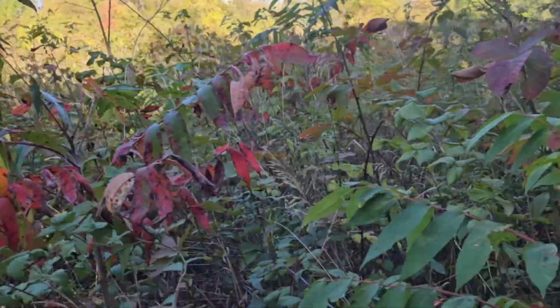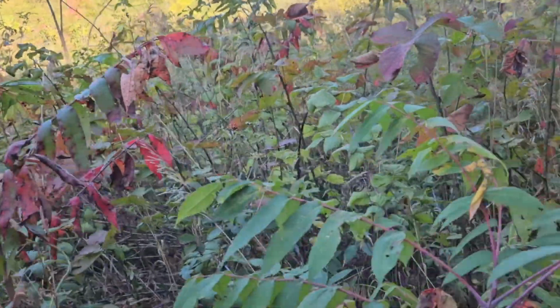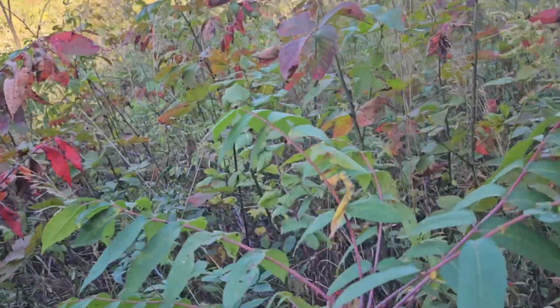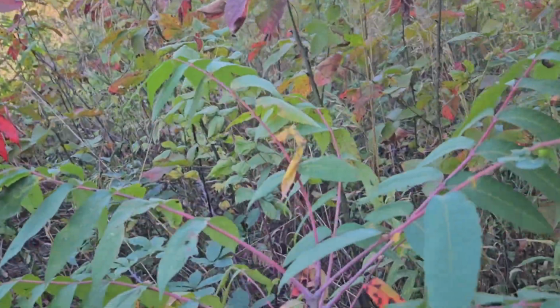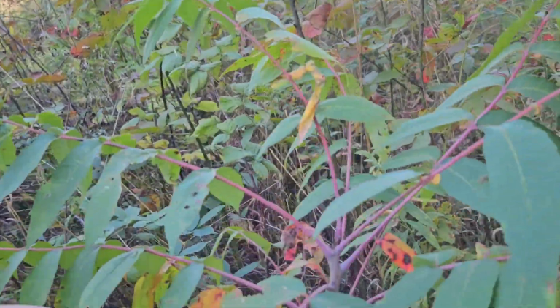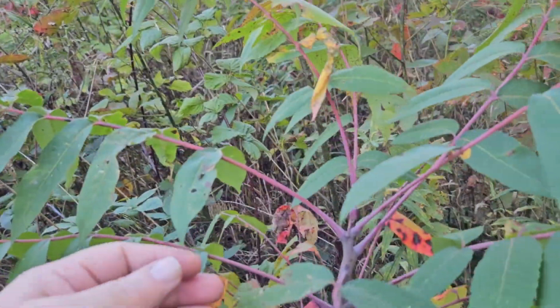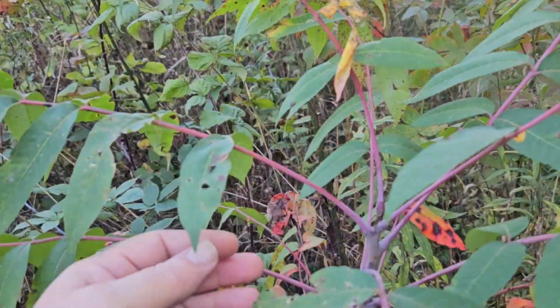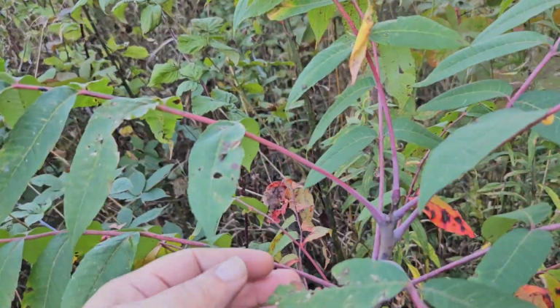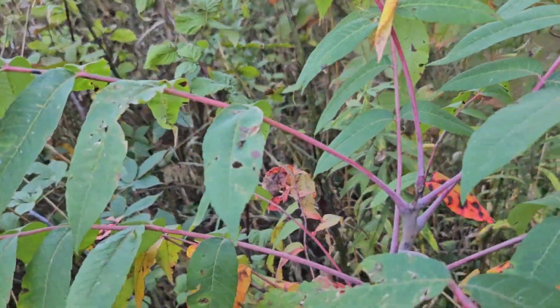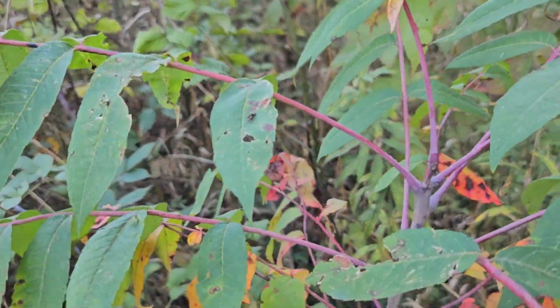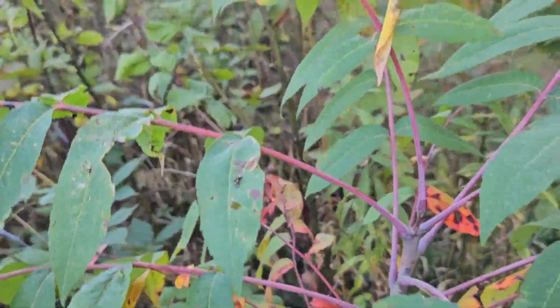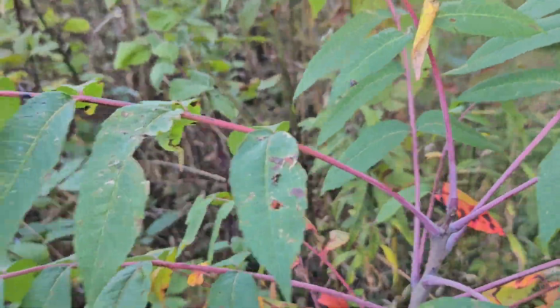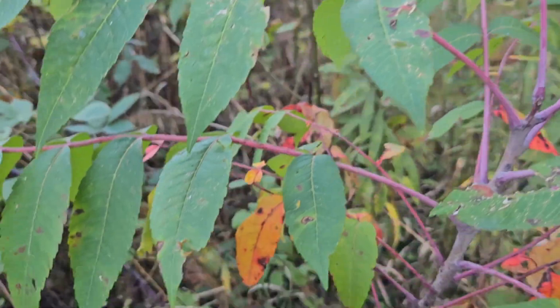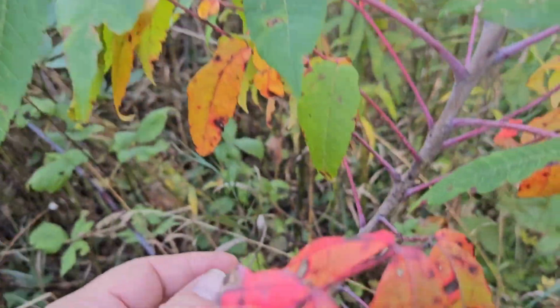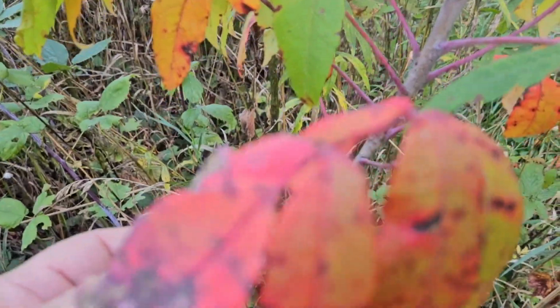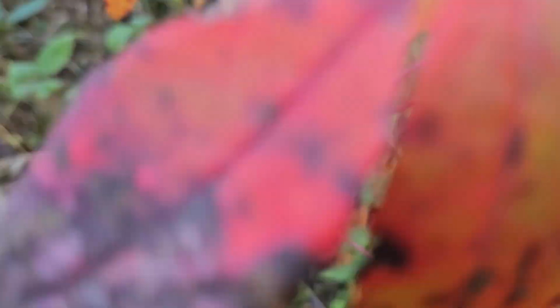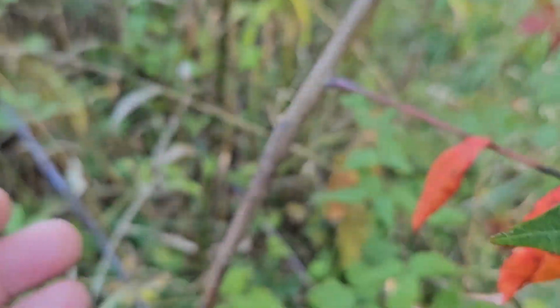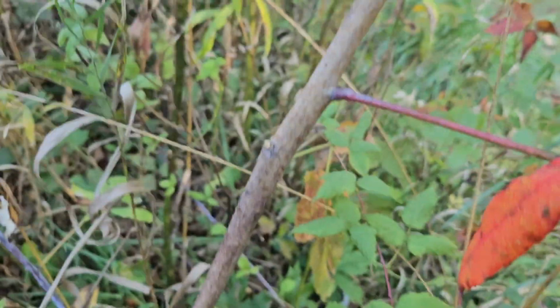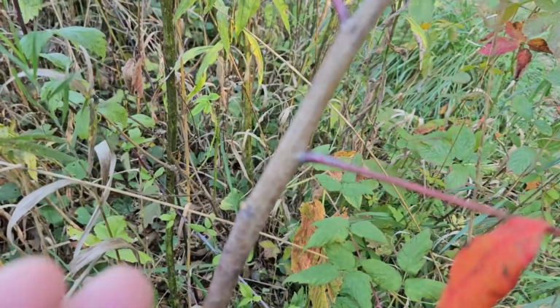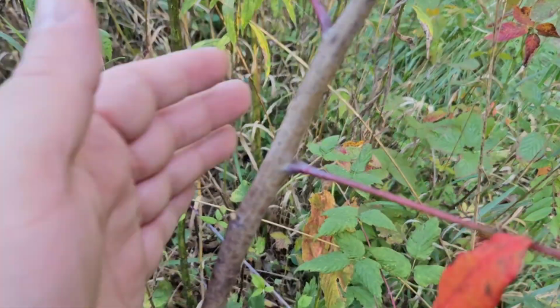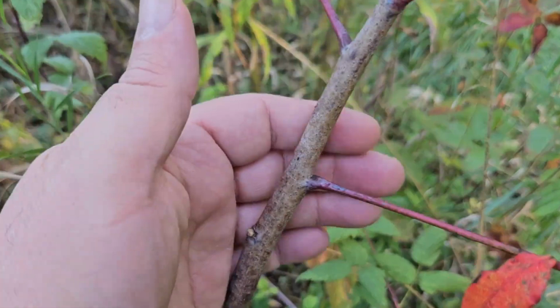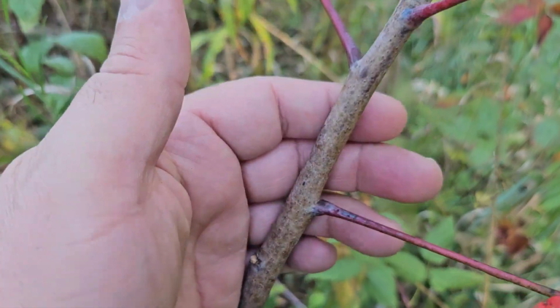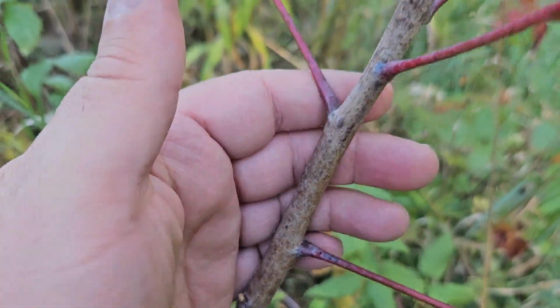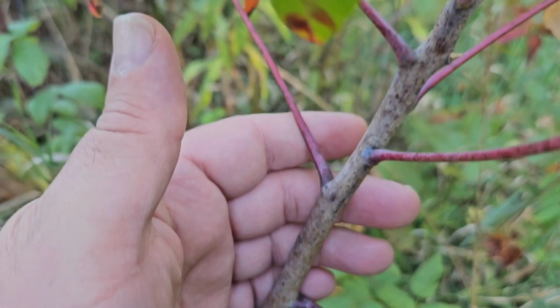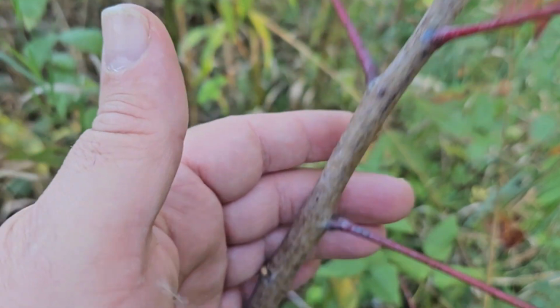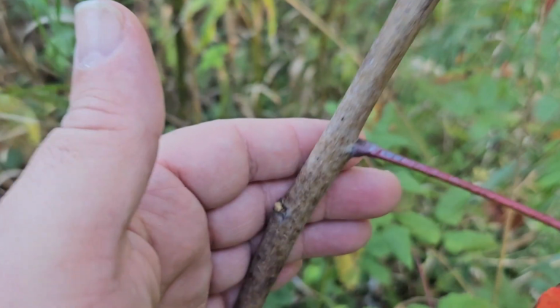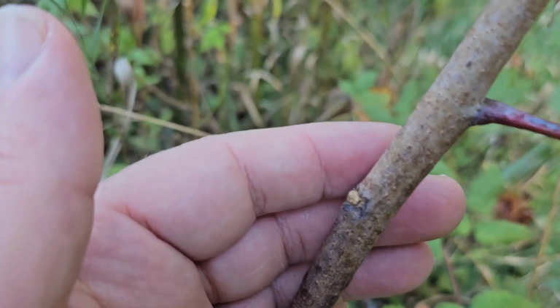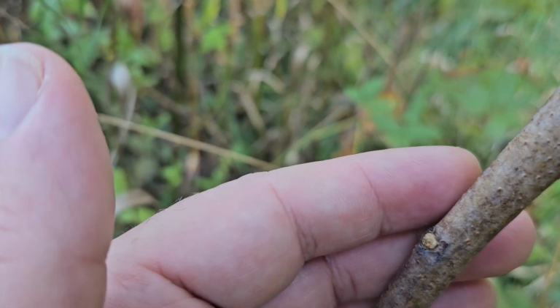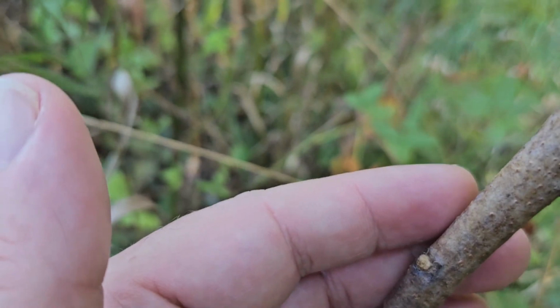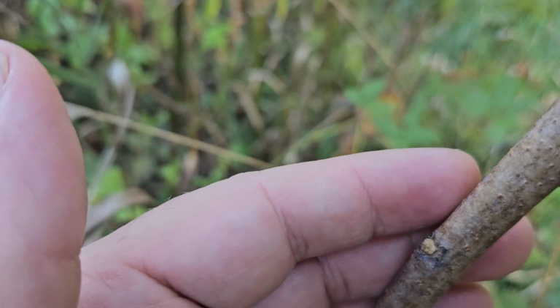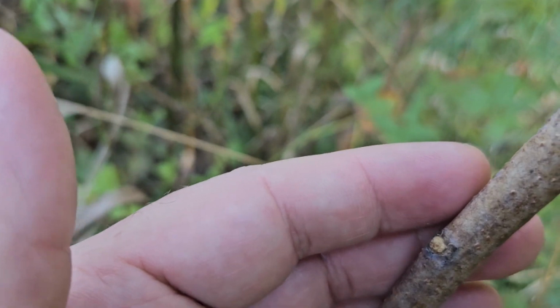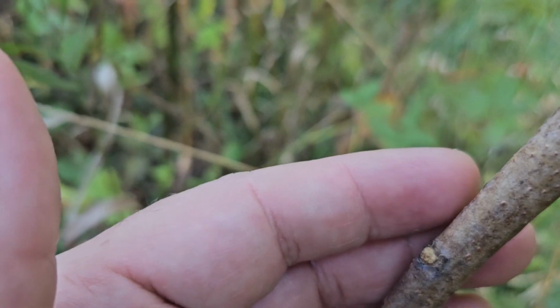Even the stems can be quite colorful. You can see the purples and reddish tones here. The sumacs have fairly stout twigs and stems, and large but squat buds.